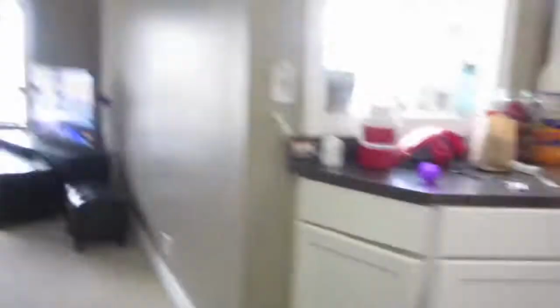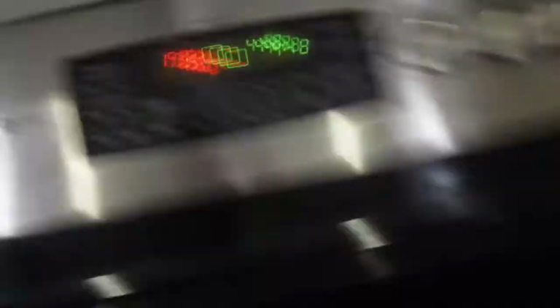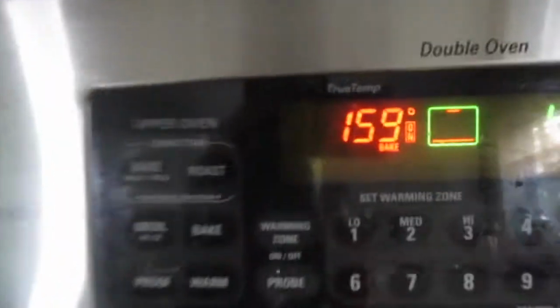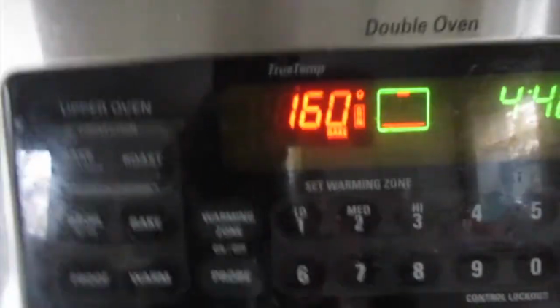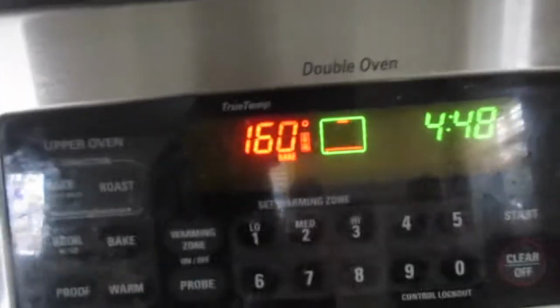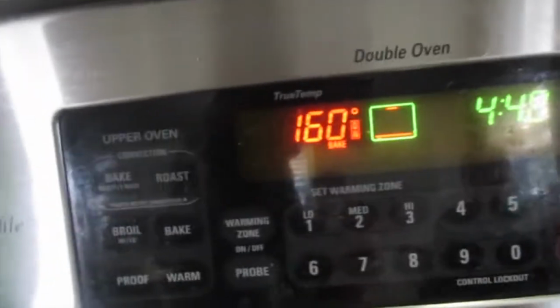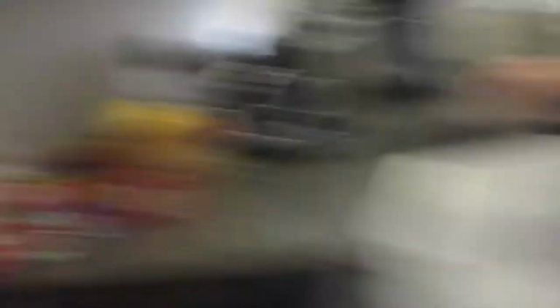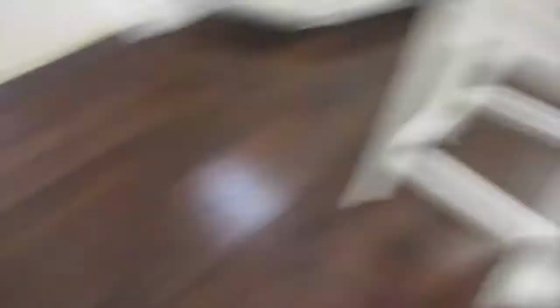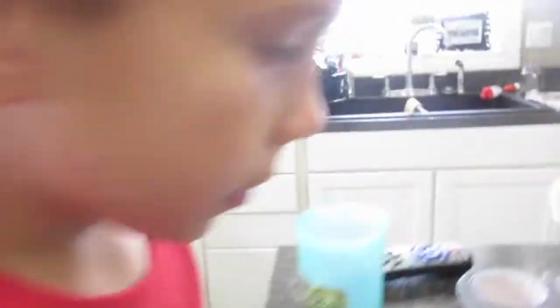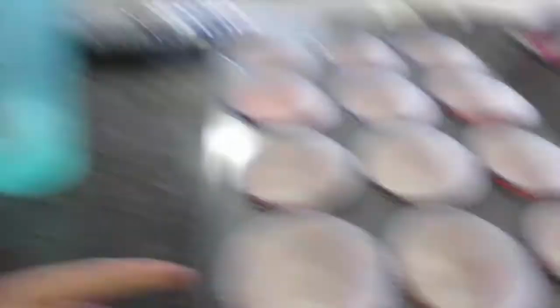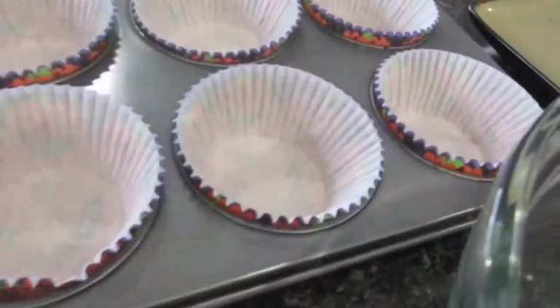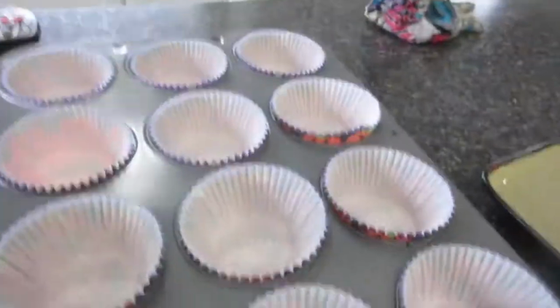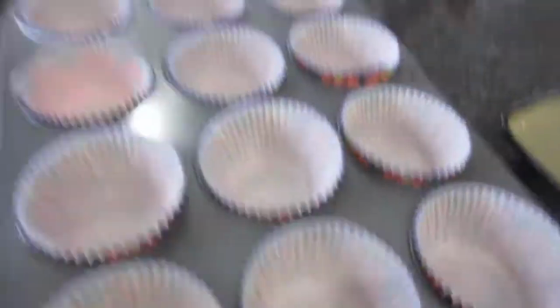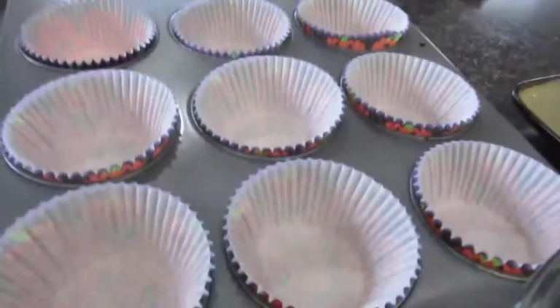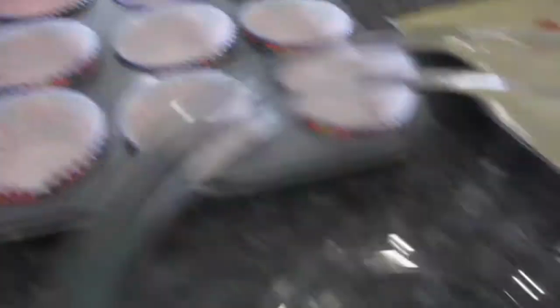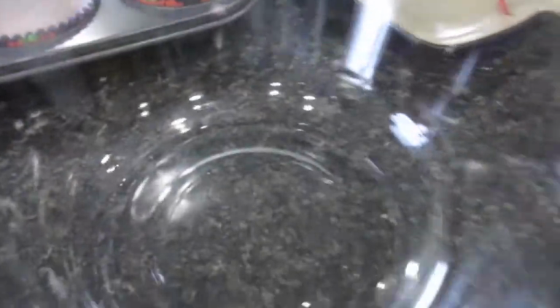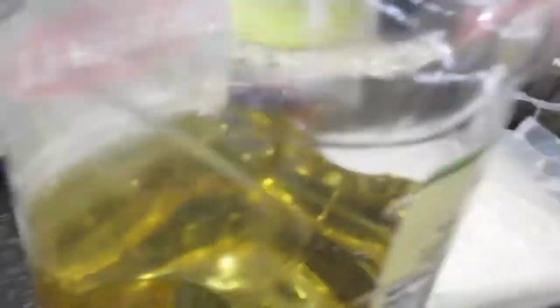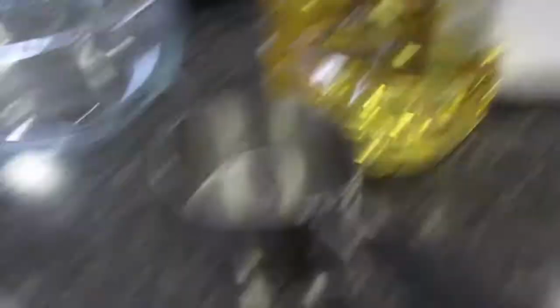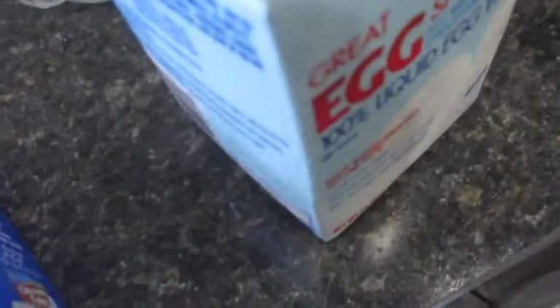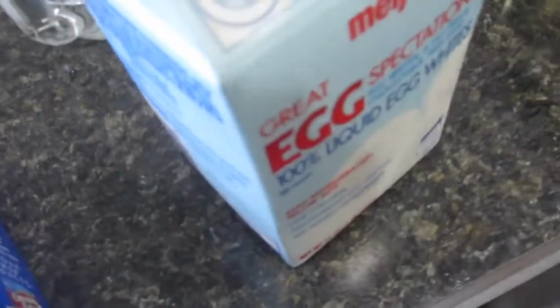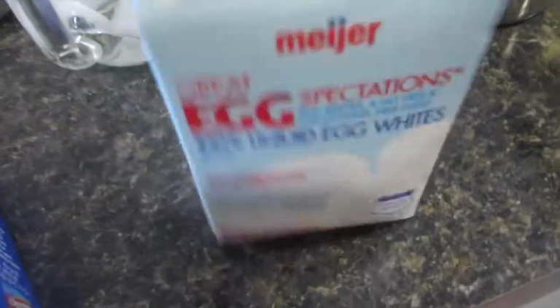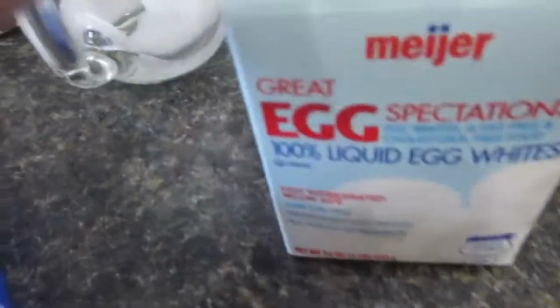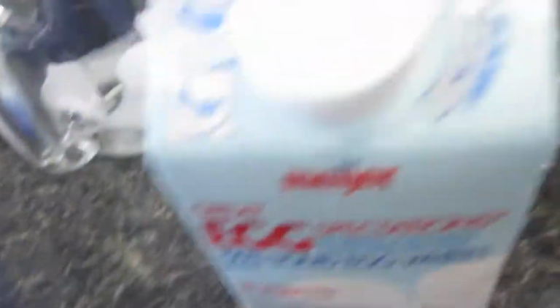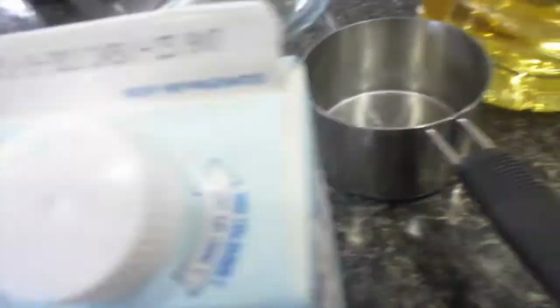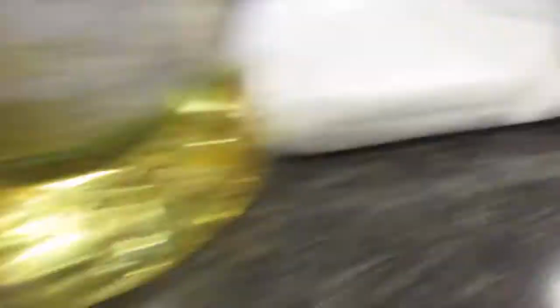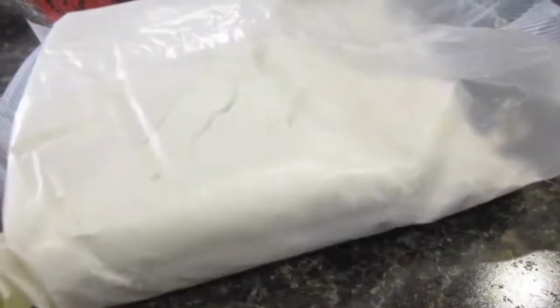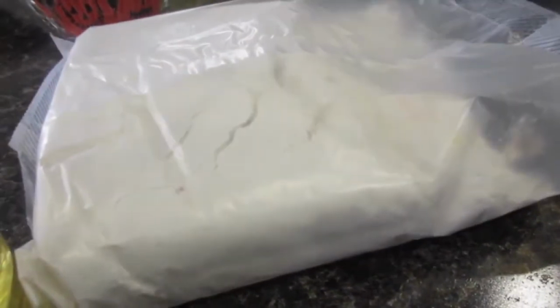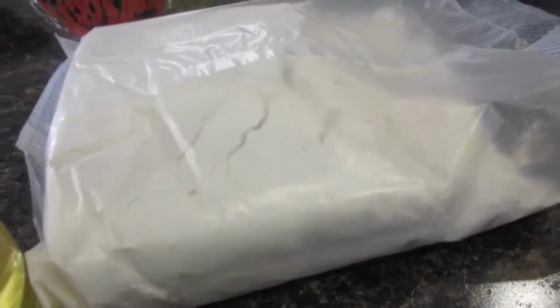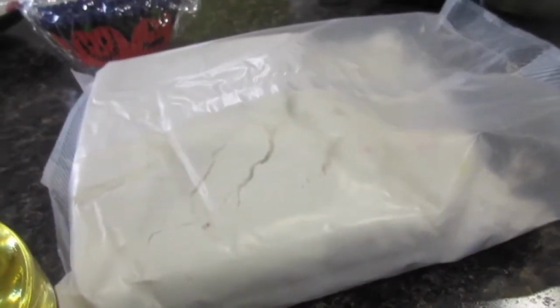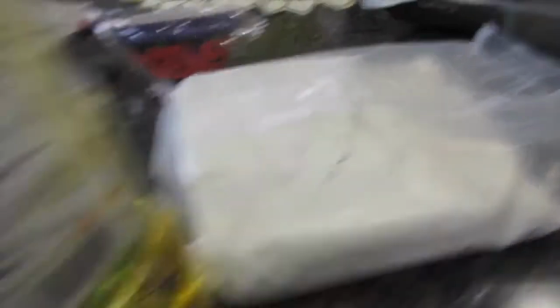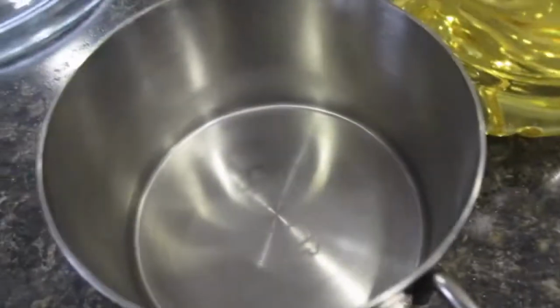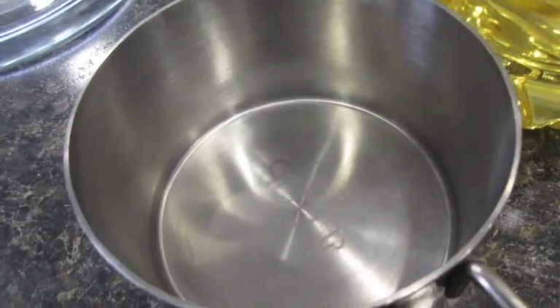We got the oven set at 350, it's warming up. Joel got the cup holders all in. We got our bowl, our oil, our eggs — we use egg whites — and we got our cake mix, and then we got to get one cup of water.